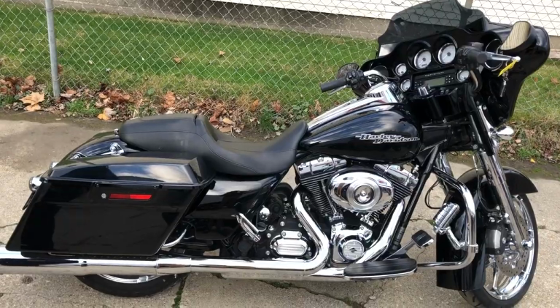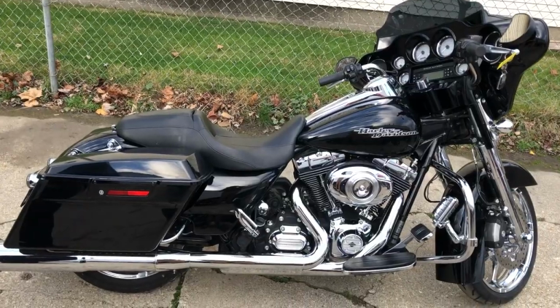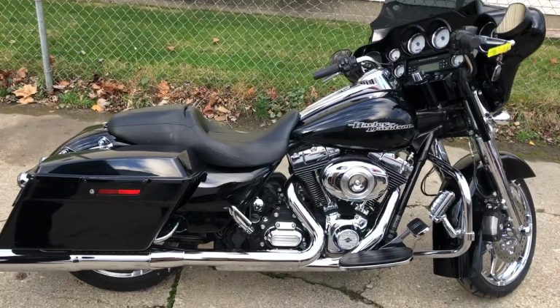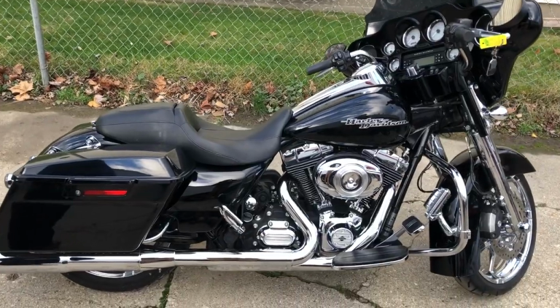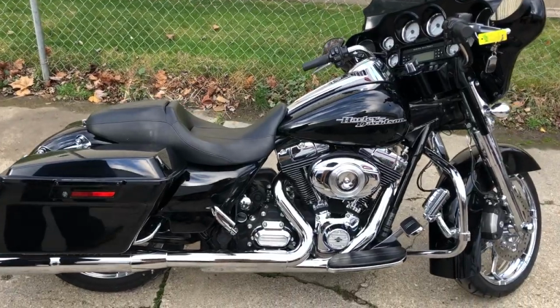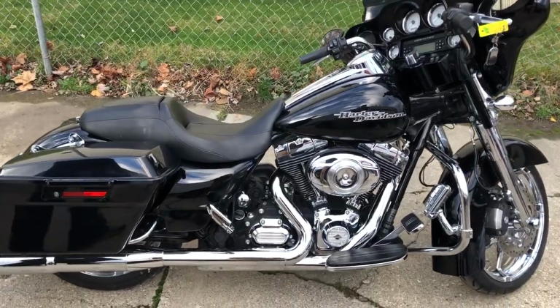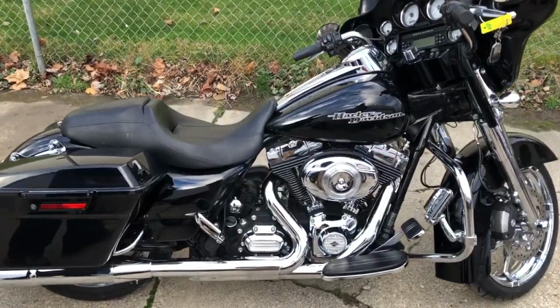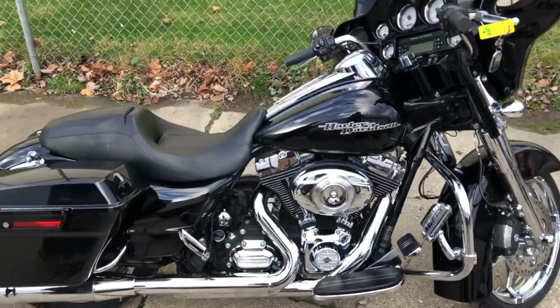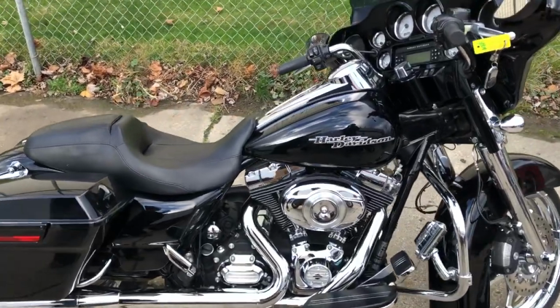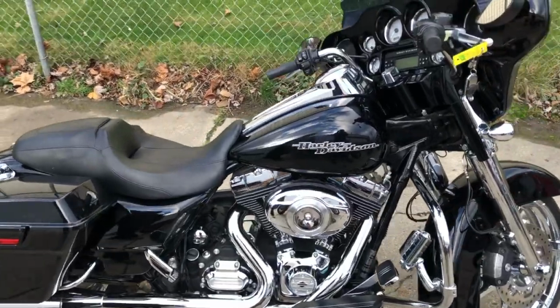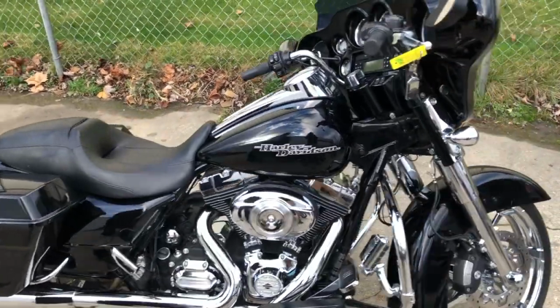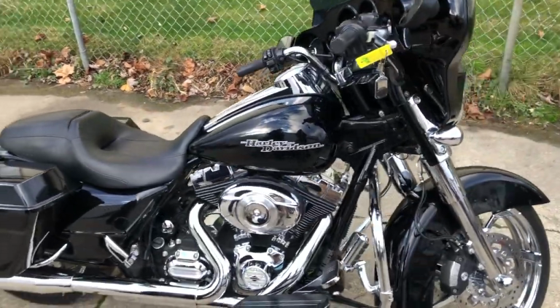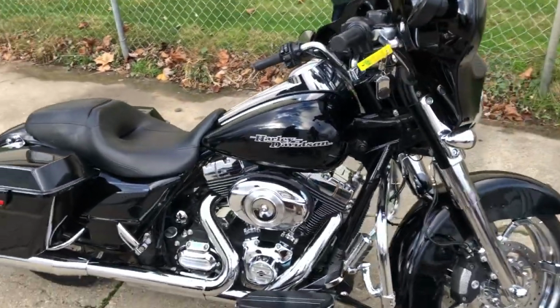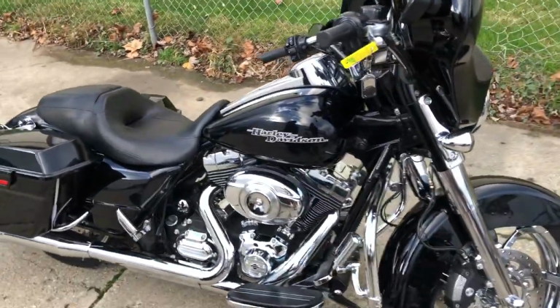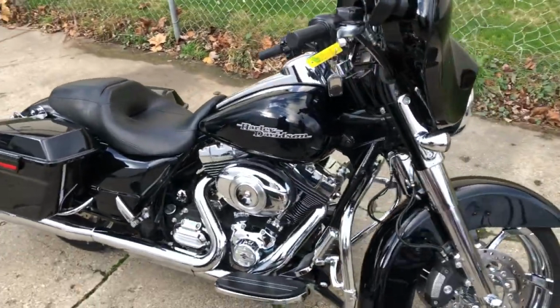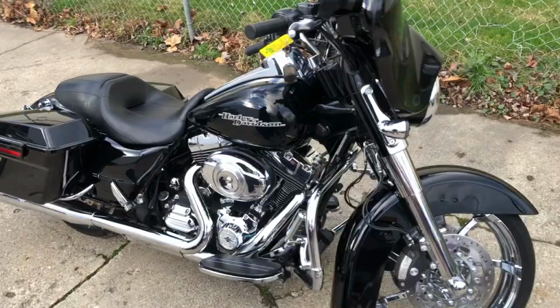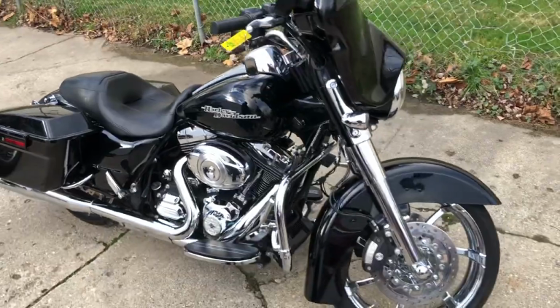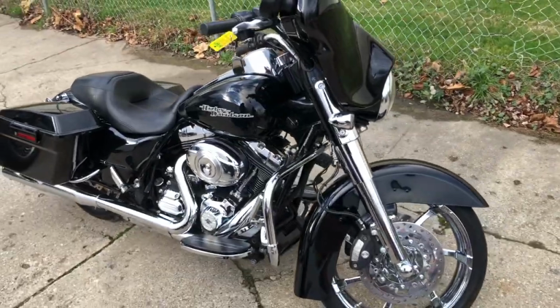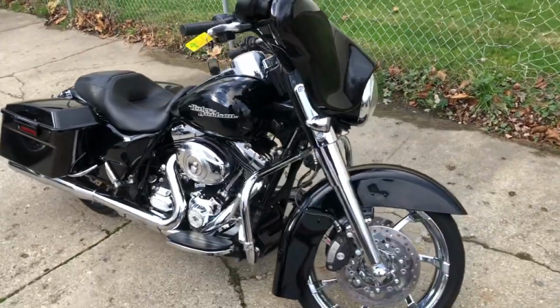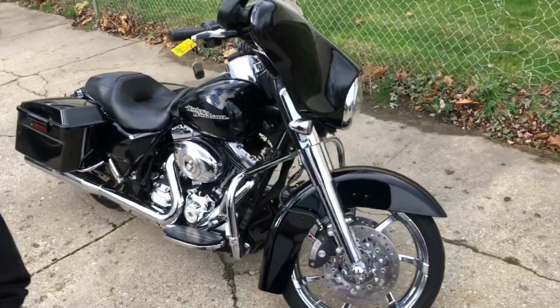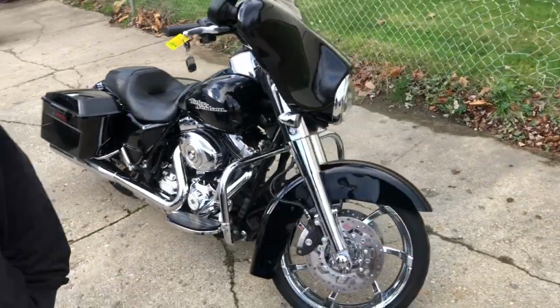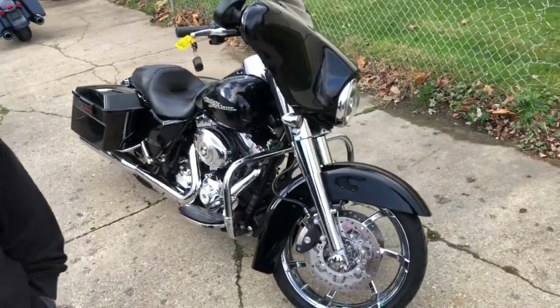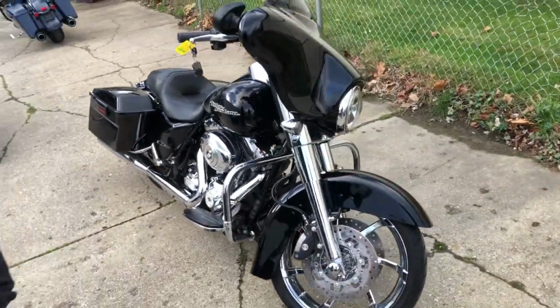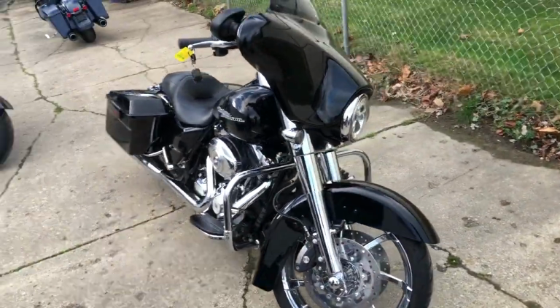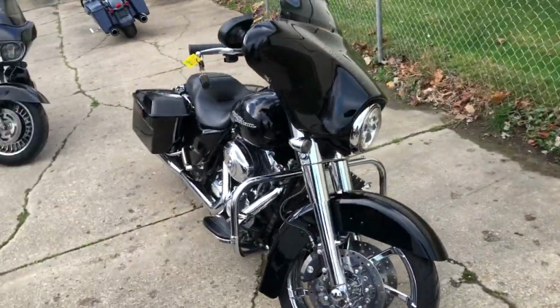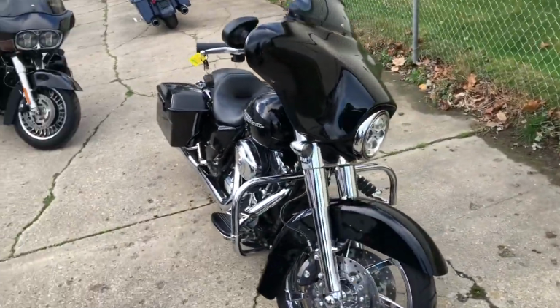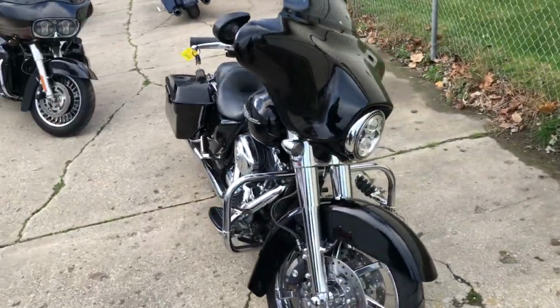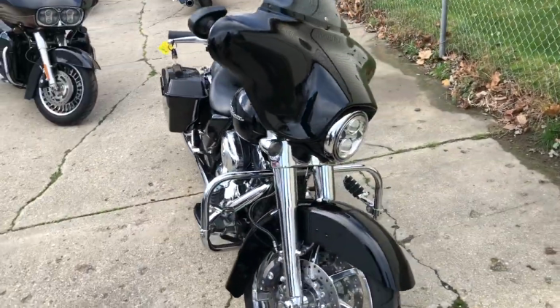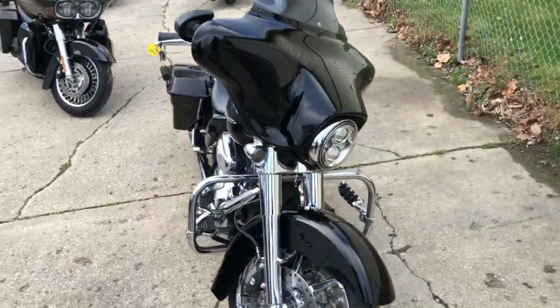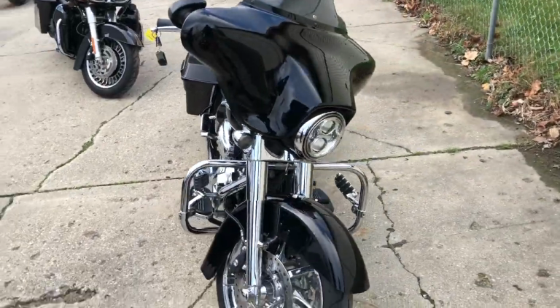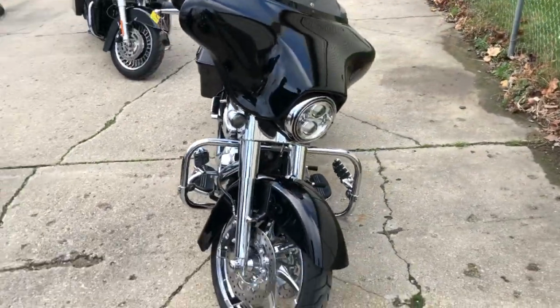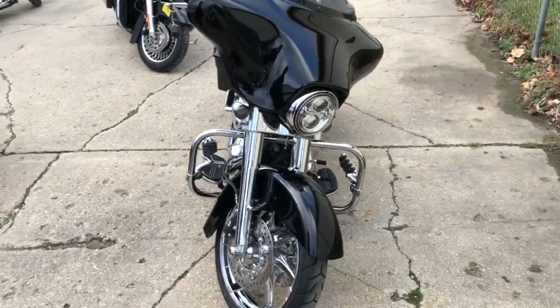Hey guys, Proof of PowerSports.com here doing some videos on some stuff that just came into the showroom. Got a 2013 Street Glide for sale. This one's got all the extras and only 16,937 miles.